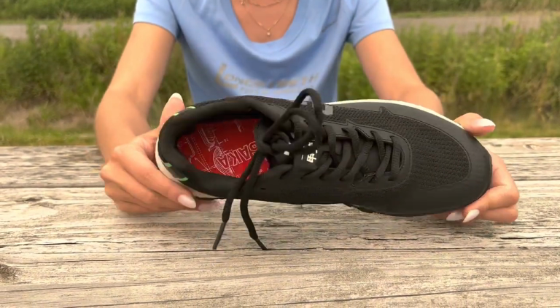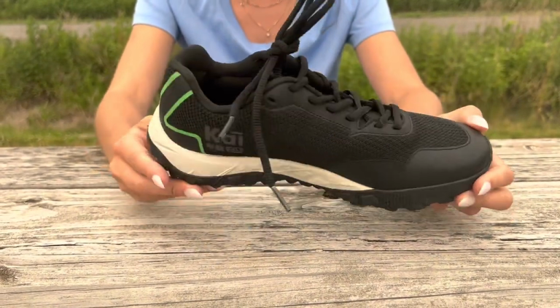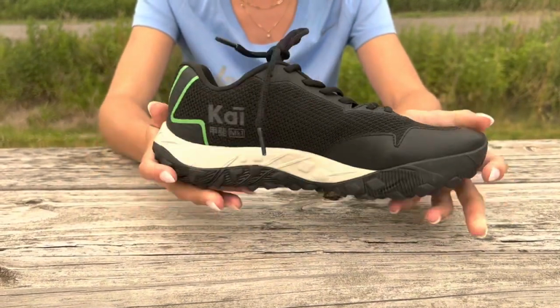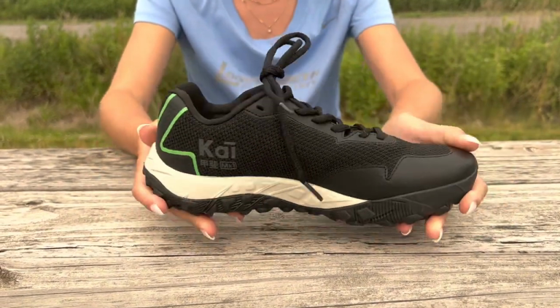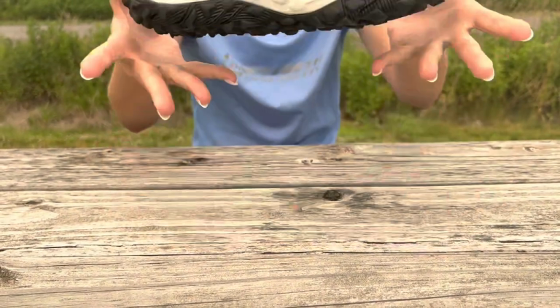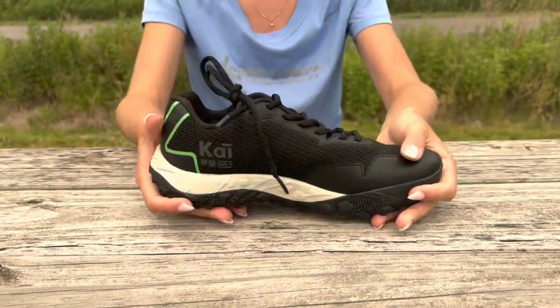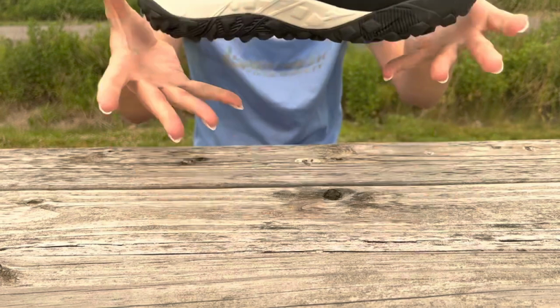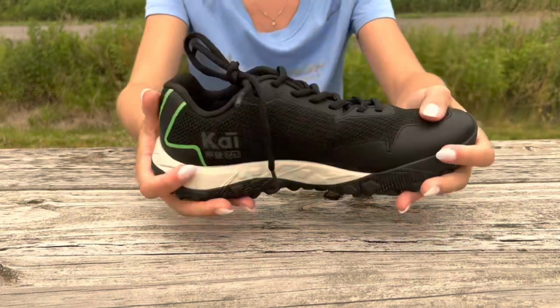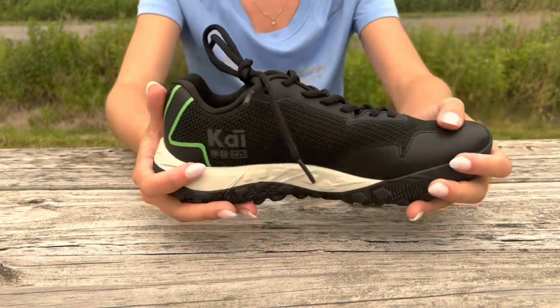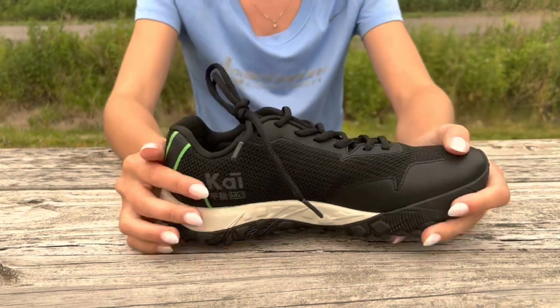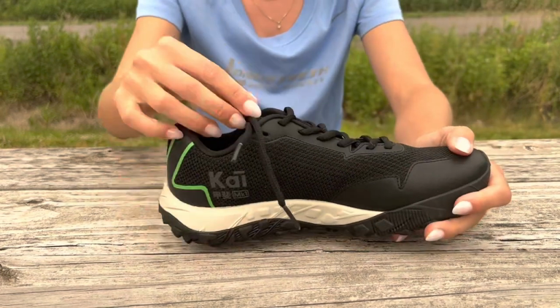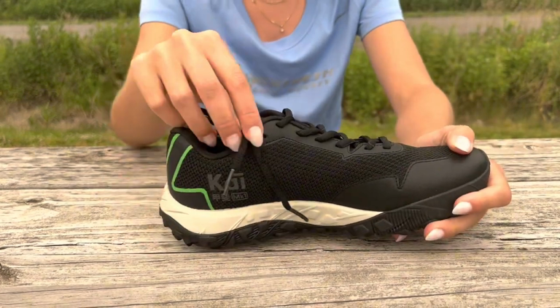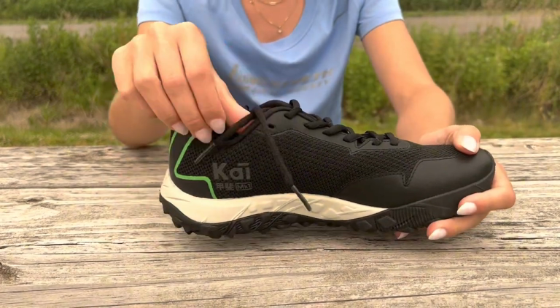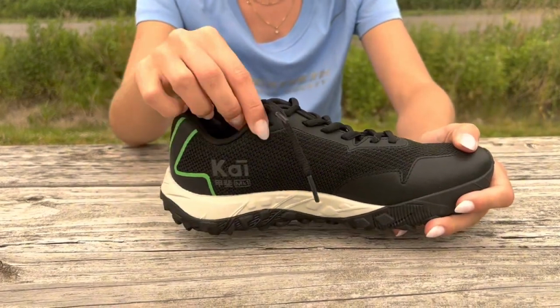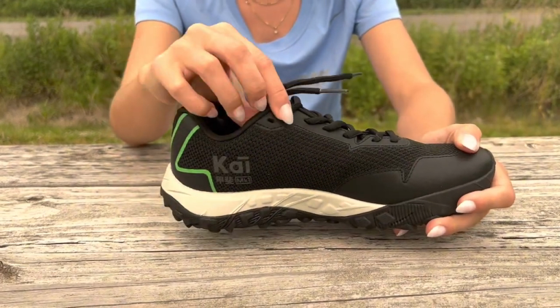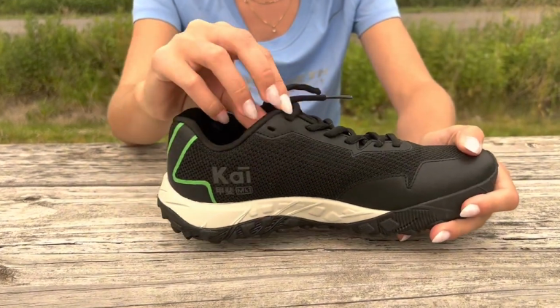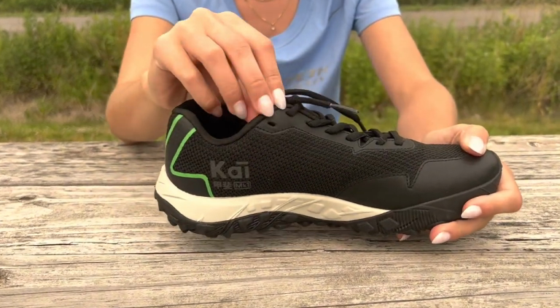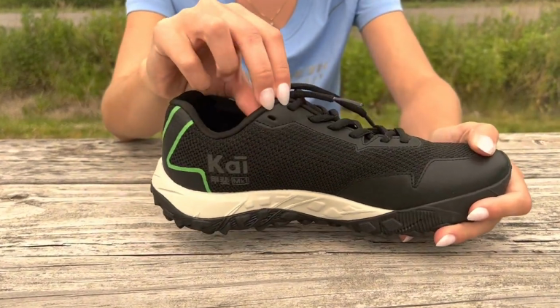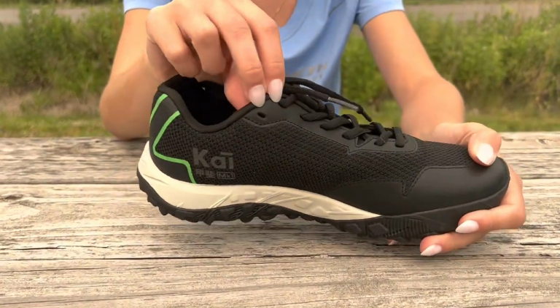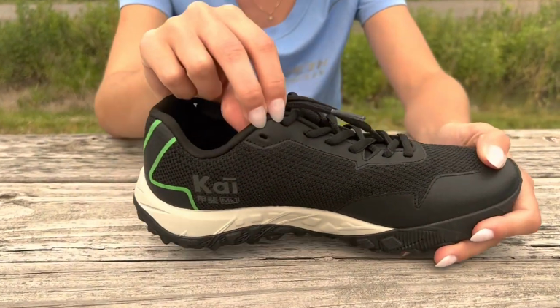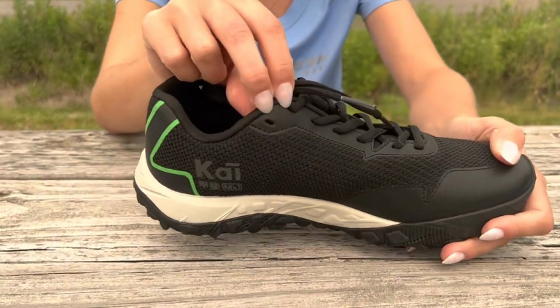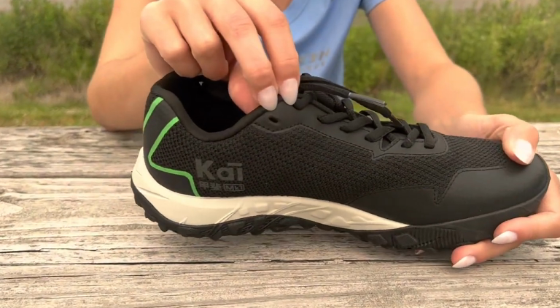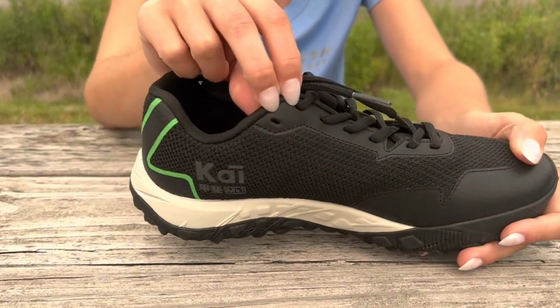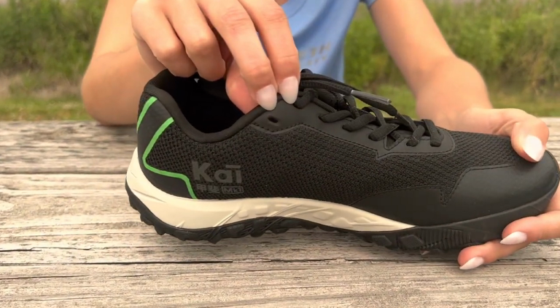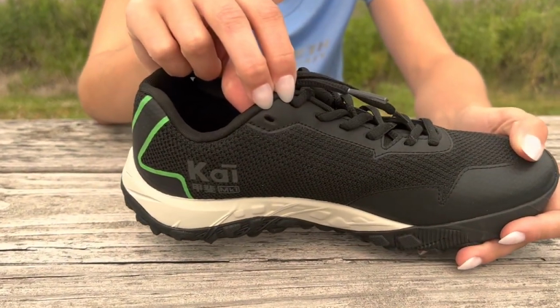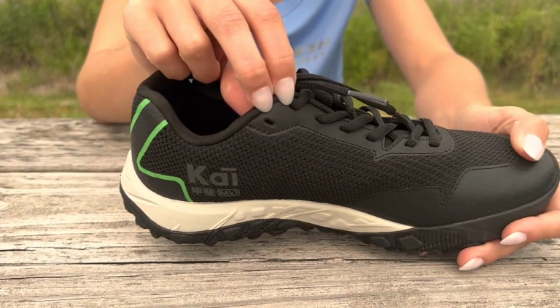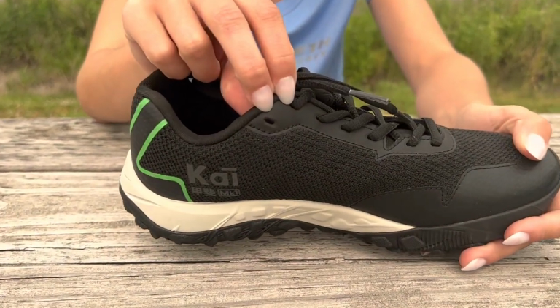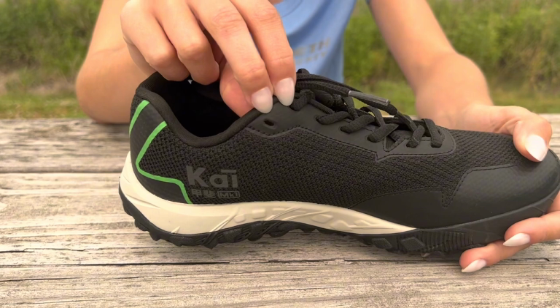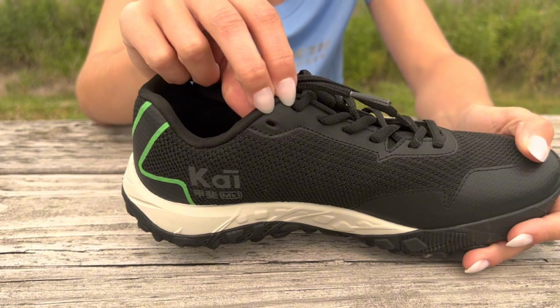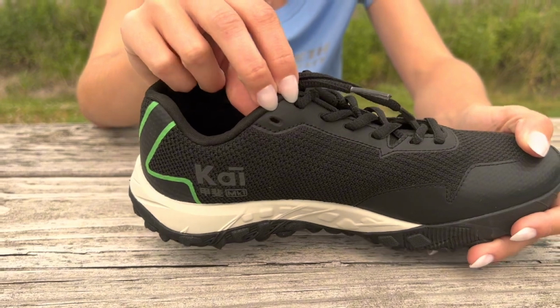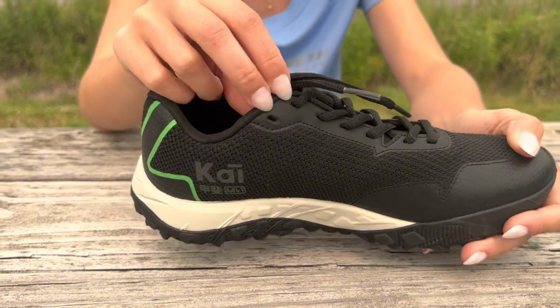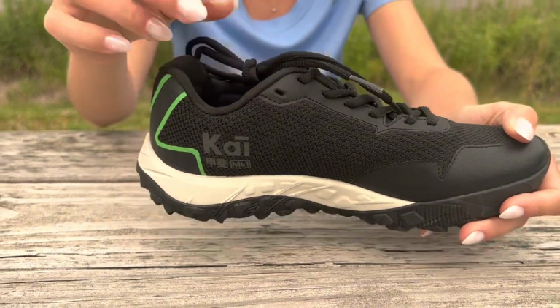We love the lightweight design. The heel lock lacing feature allows the shoe to sit nice and snug around the heel to minimize foot movement within the shoe.